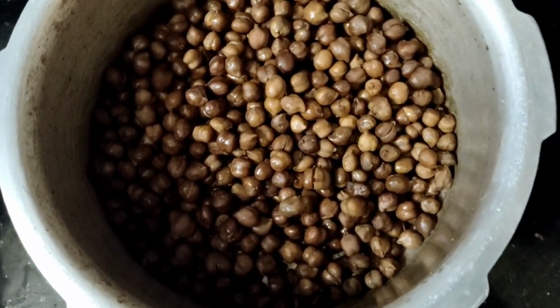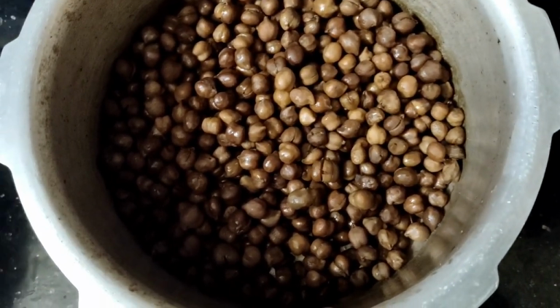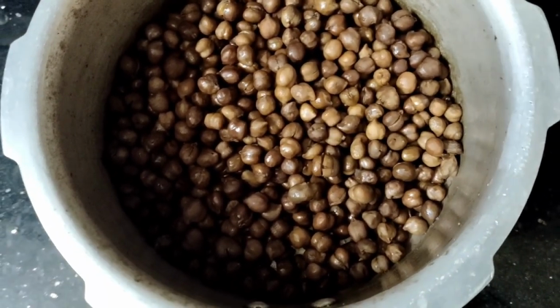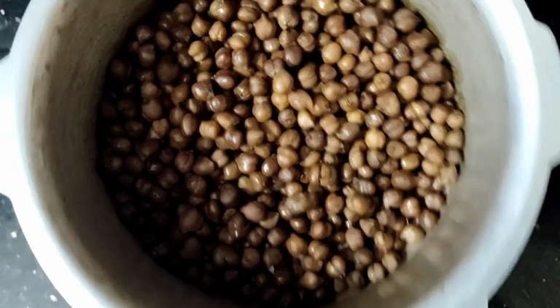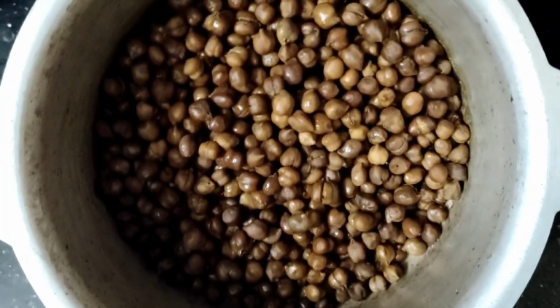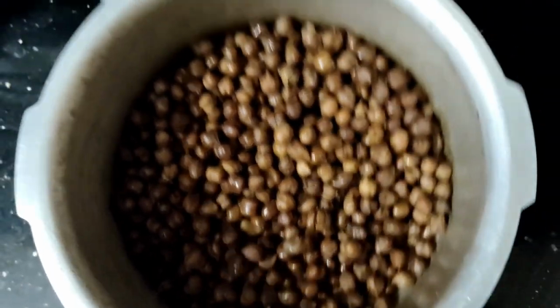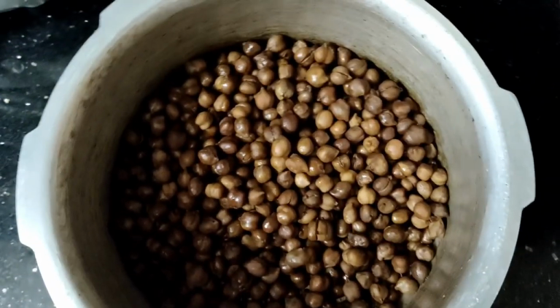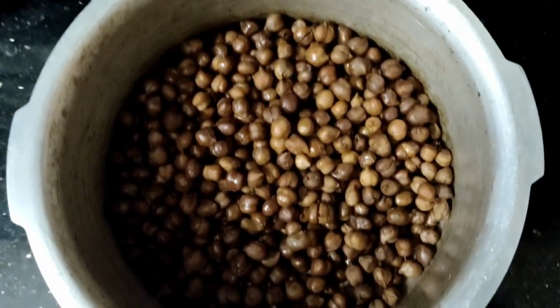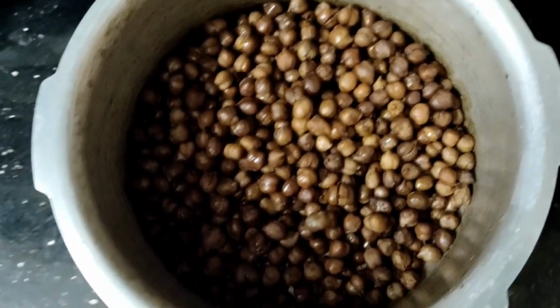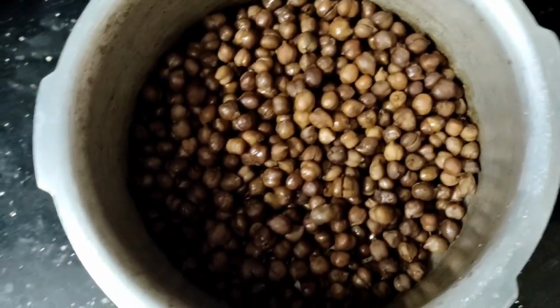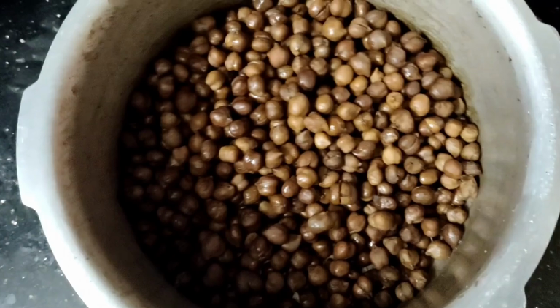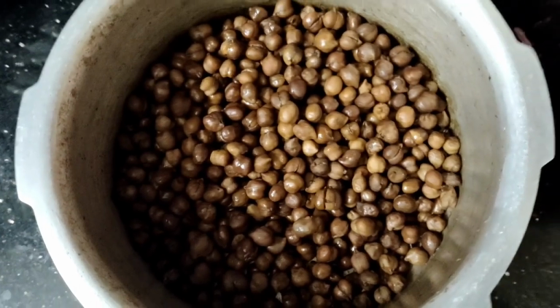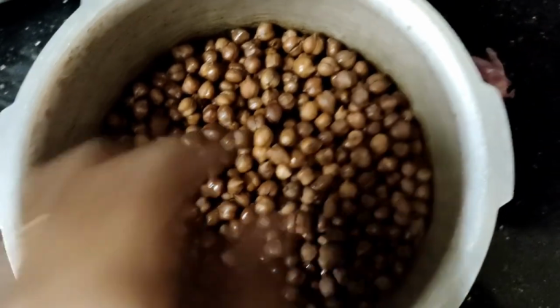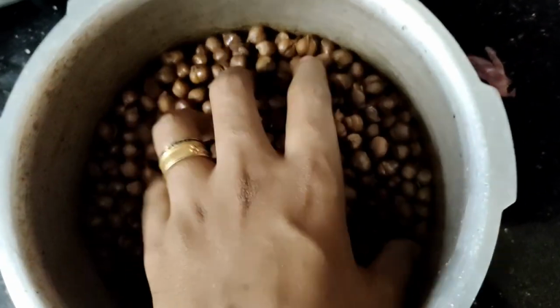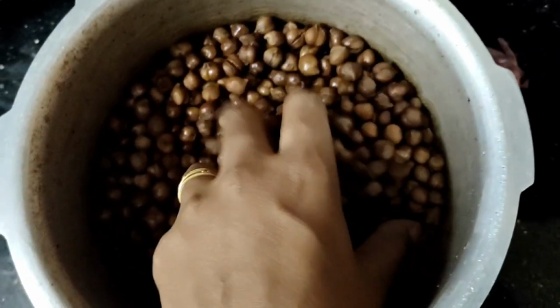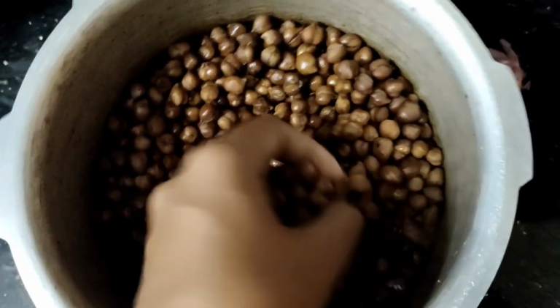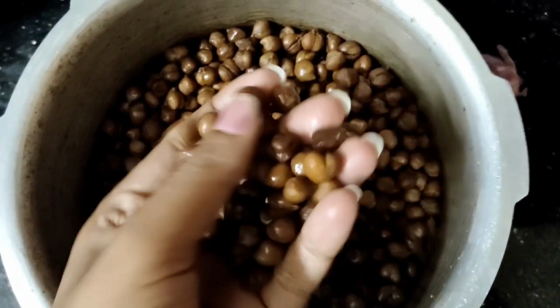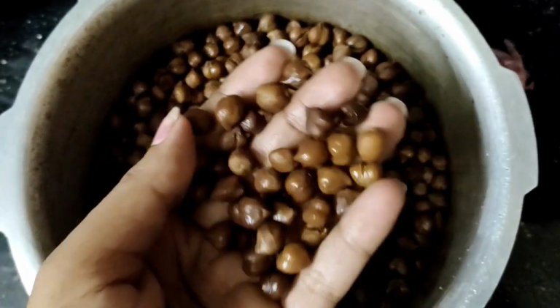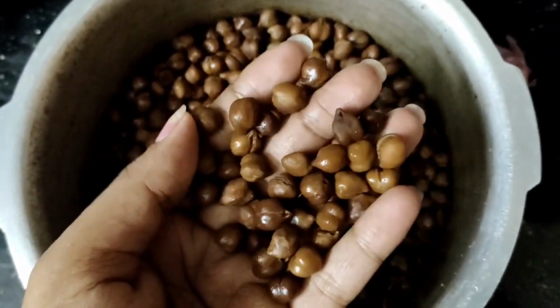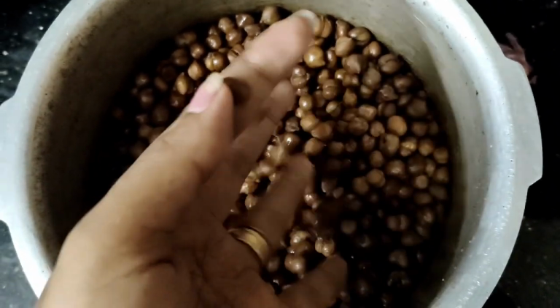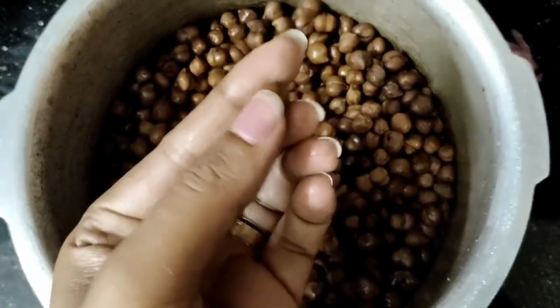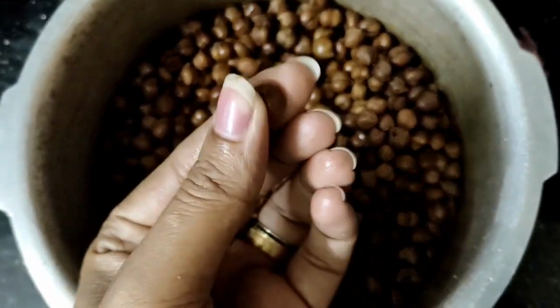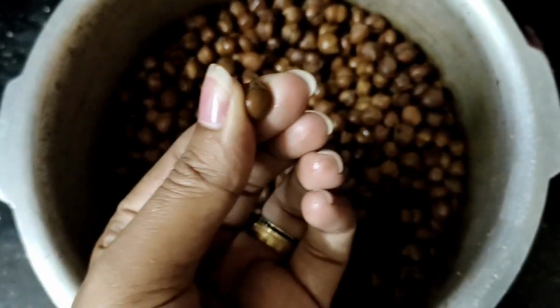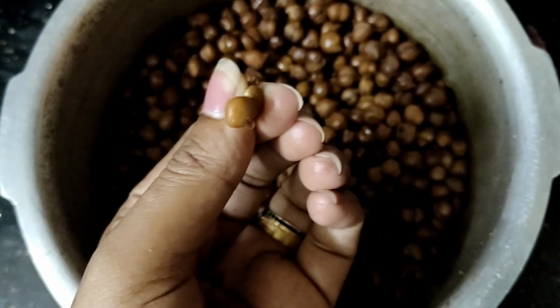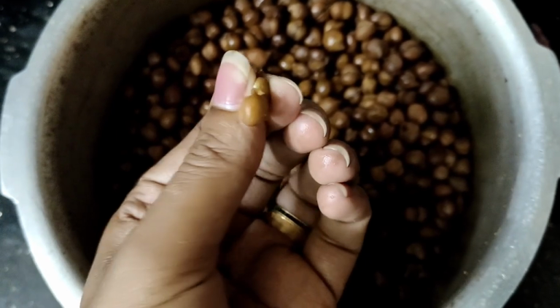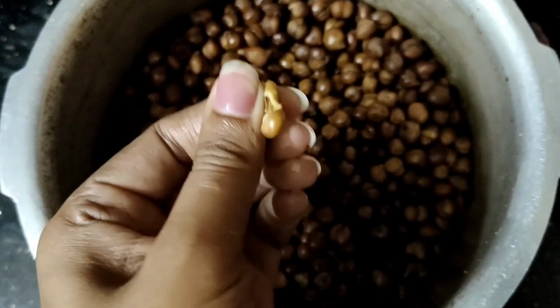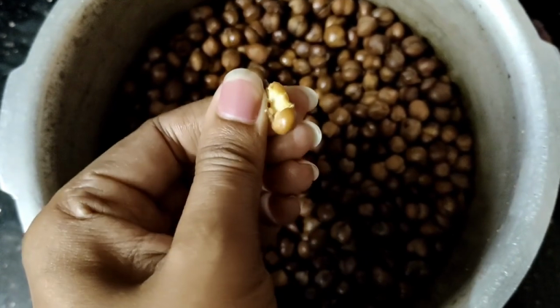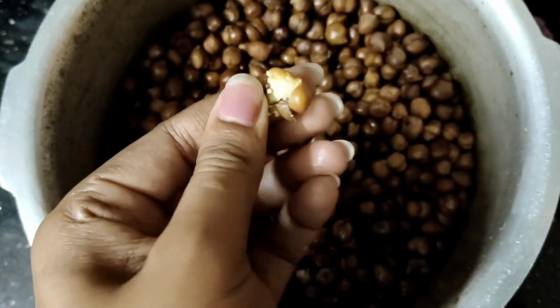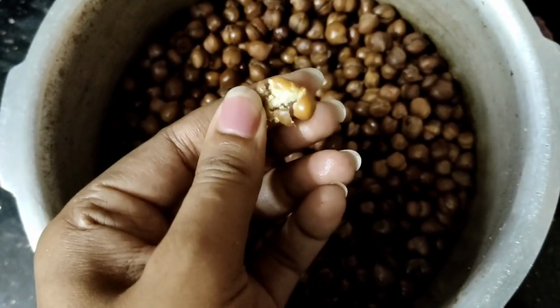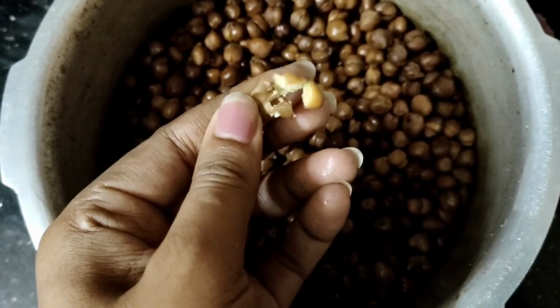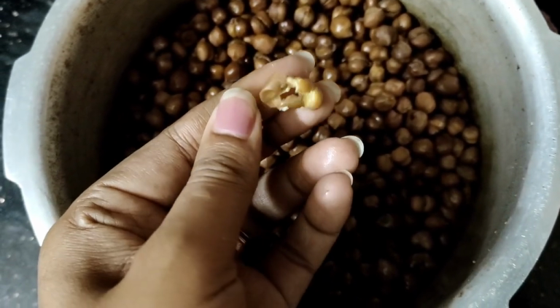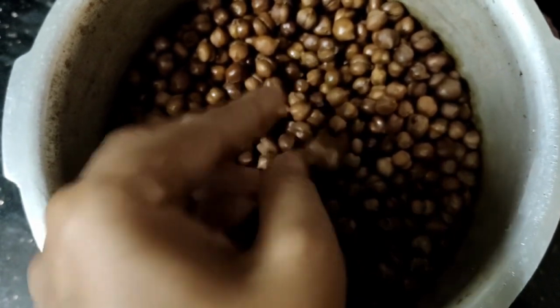Hi friends, I am here. This is a Cadali. I am going to talk to you about Cadali. If you are from Cadali, you will understand how we are talking about Cadali. If you do not know how we are talking about Cadali, you will come to comment.